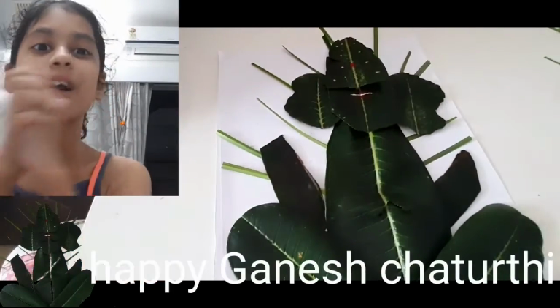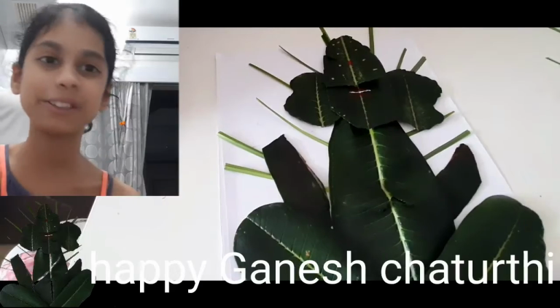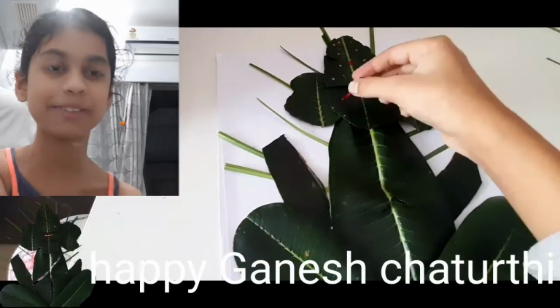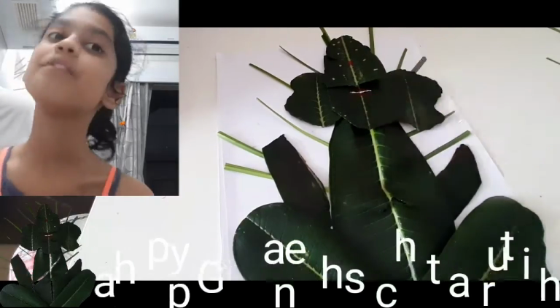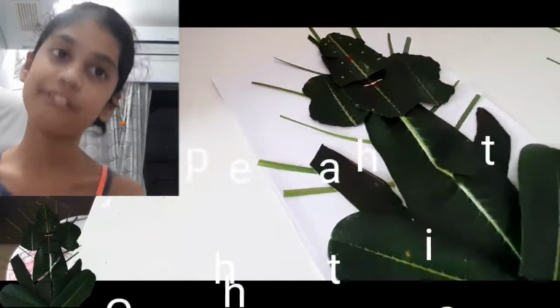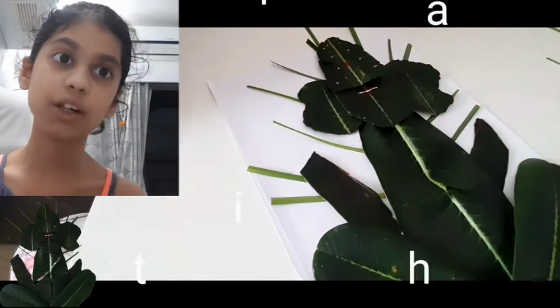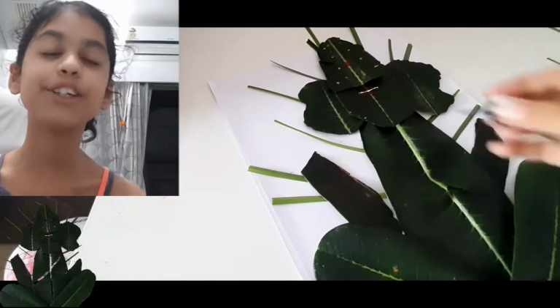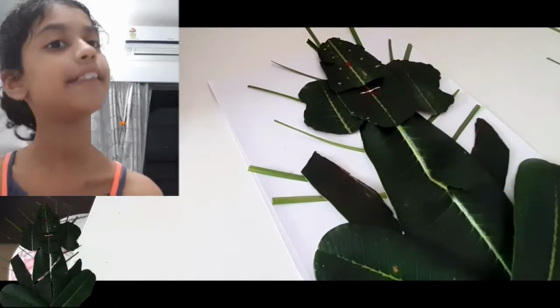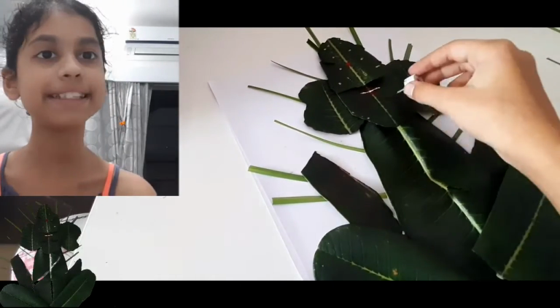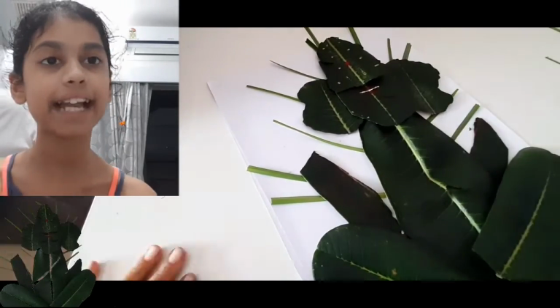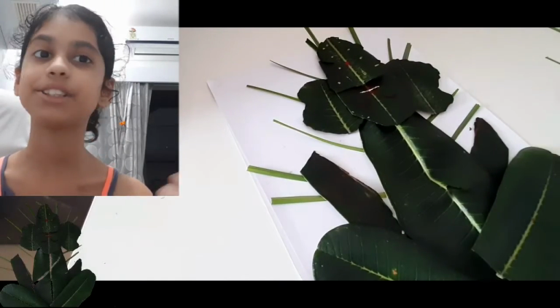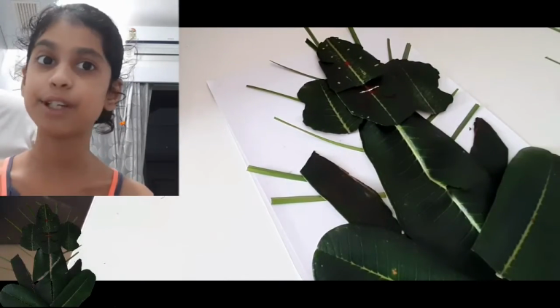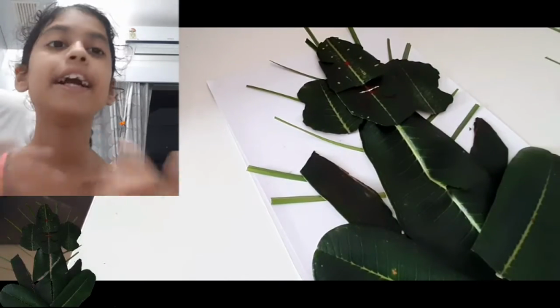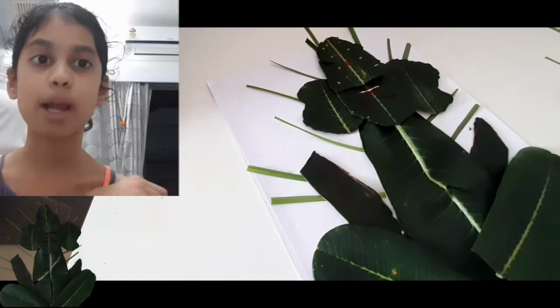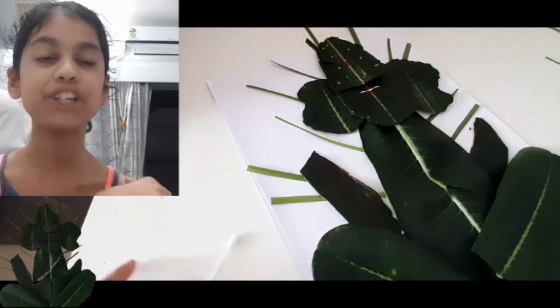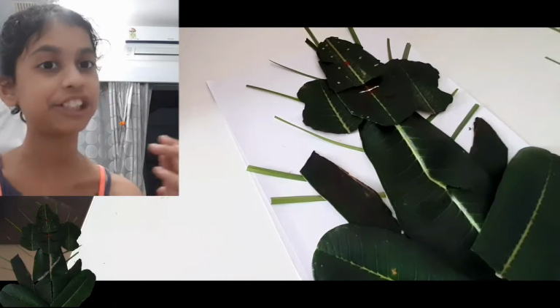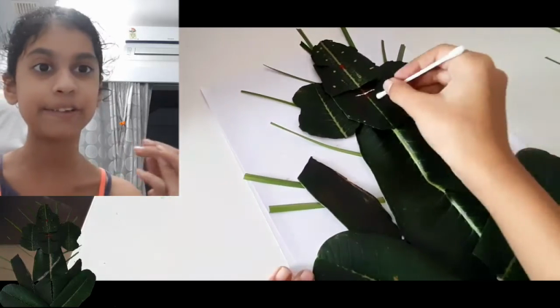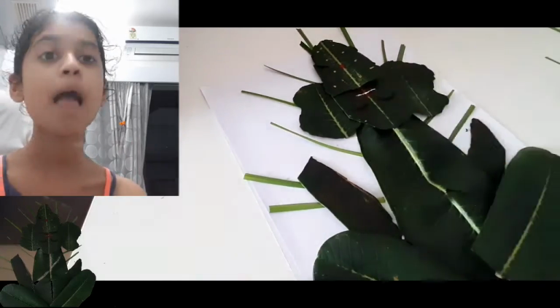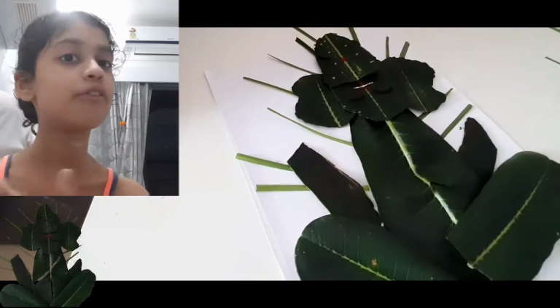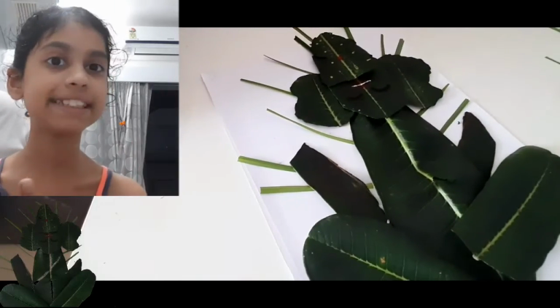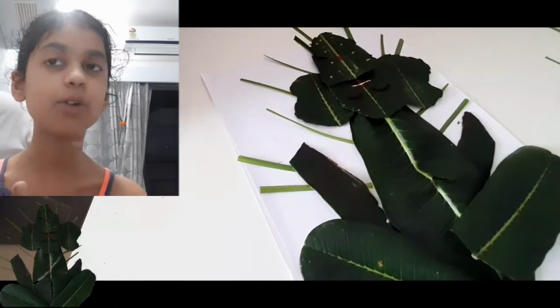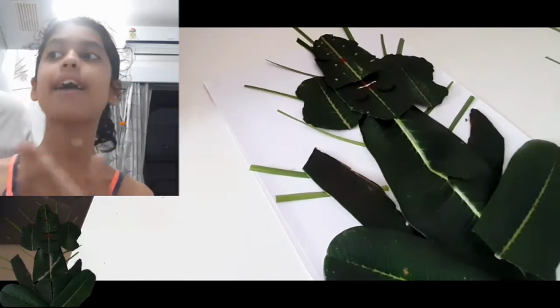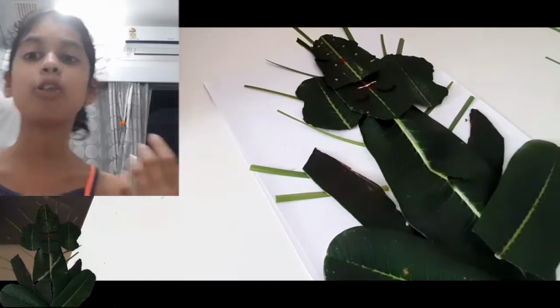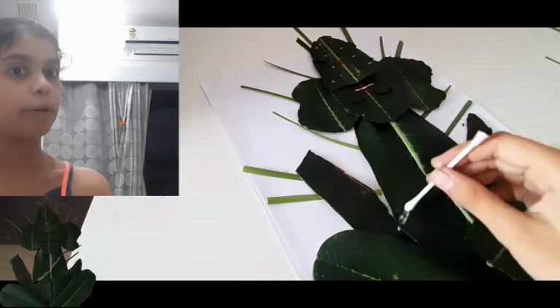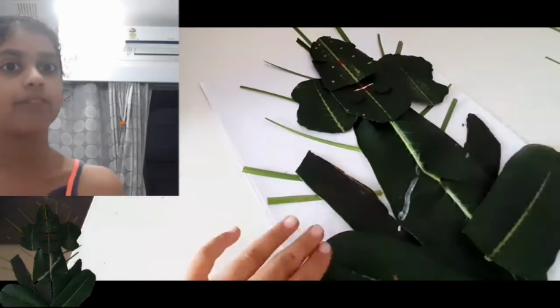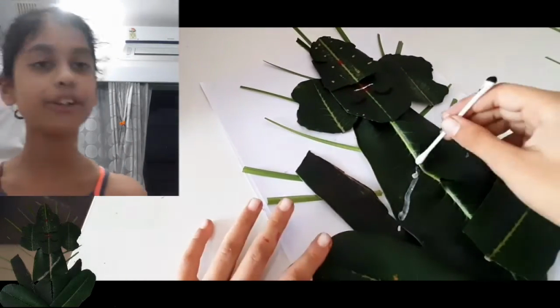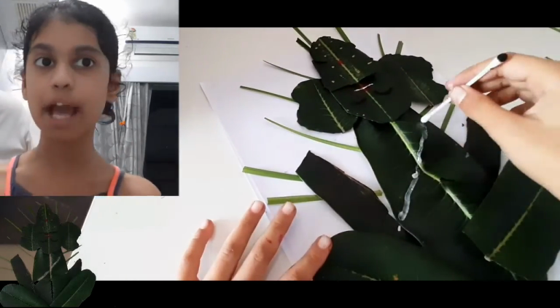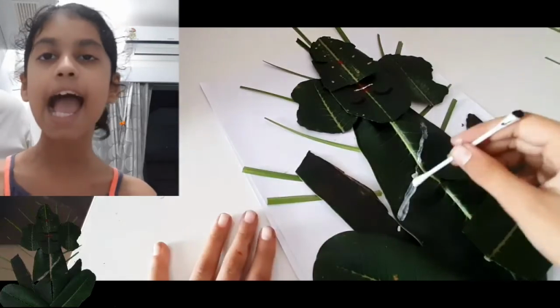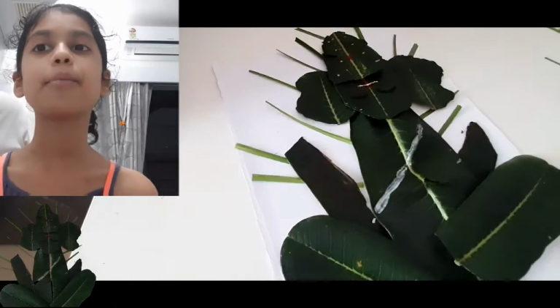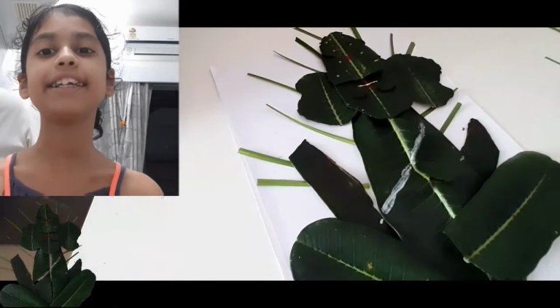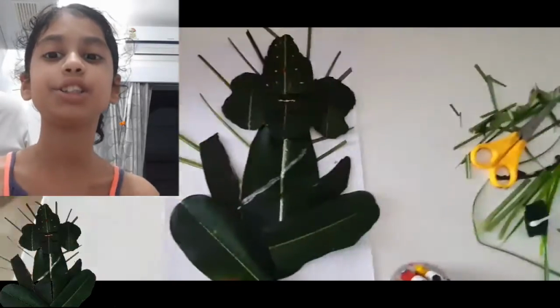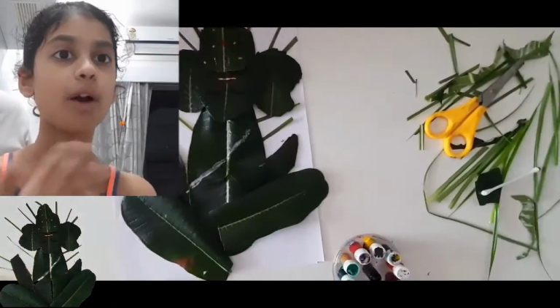I hope you enjoyed this video. If you did, please like this video, subscribe to my channel and share this video. Before this video I also uploaded one video on how to make a Ganesh drawing.